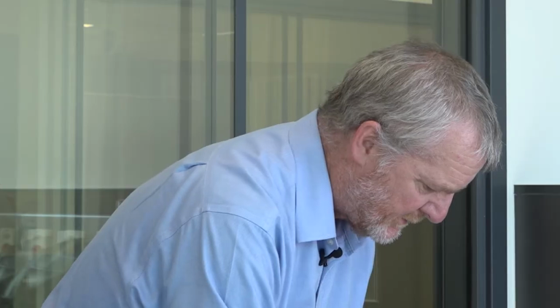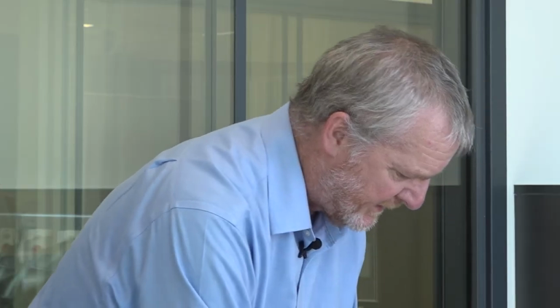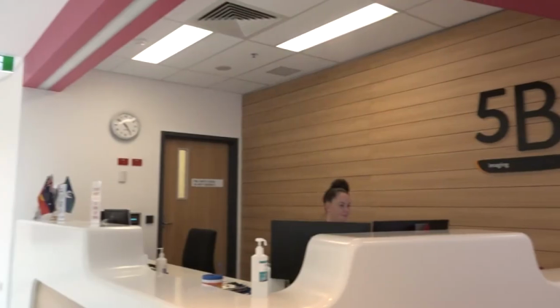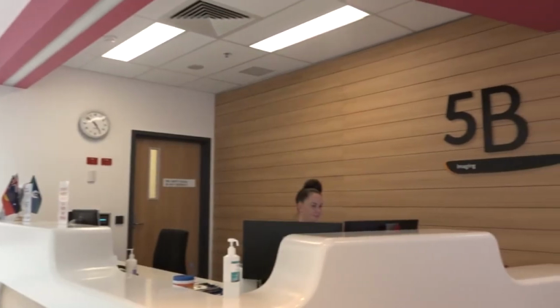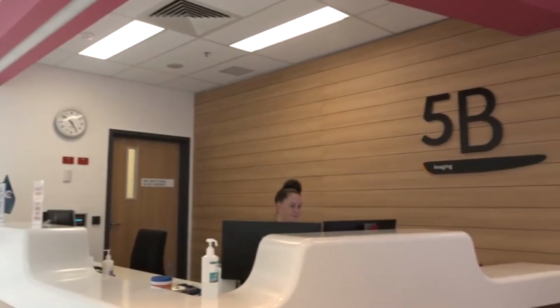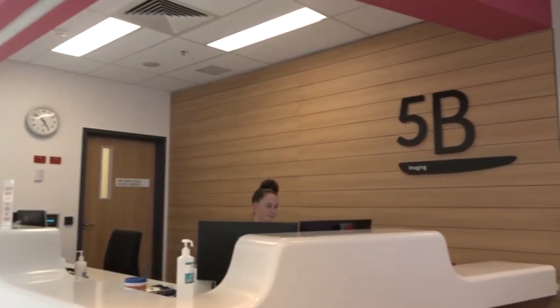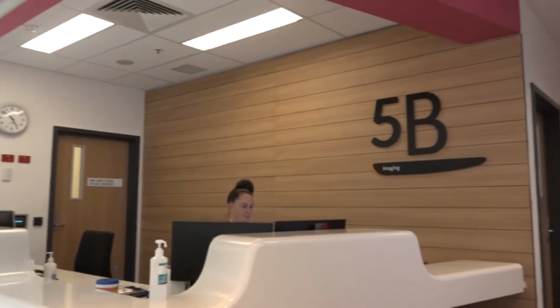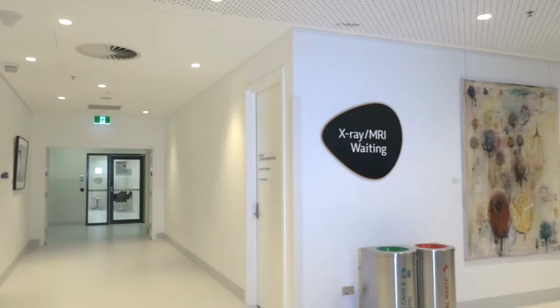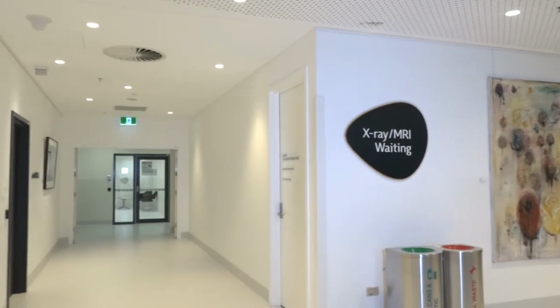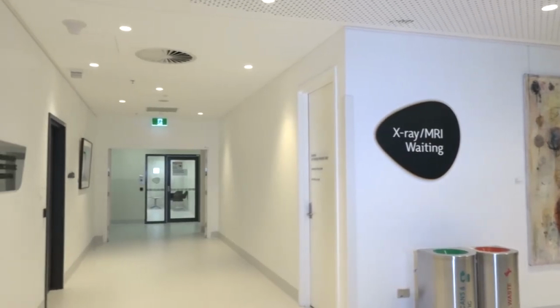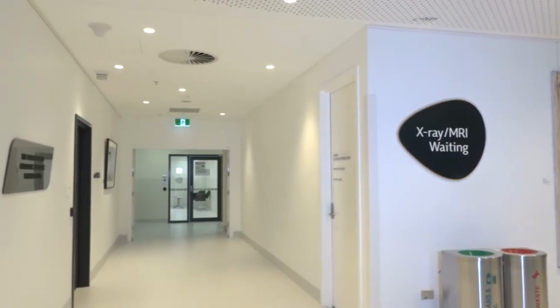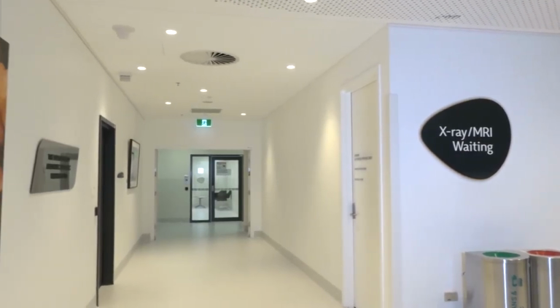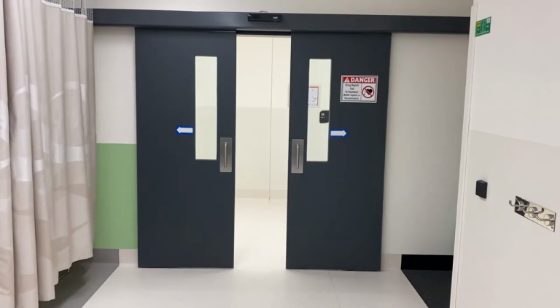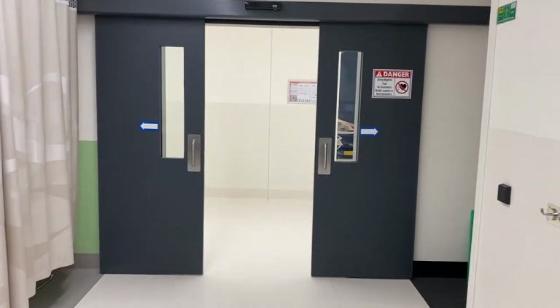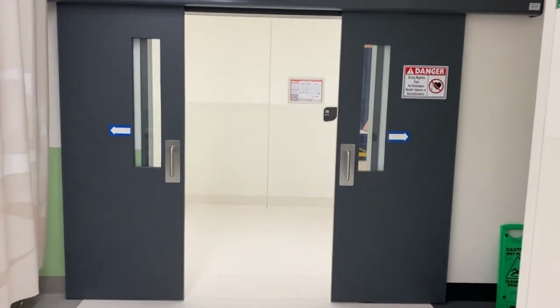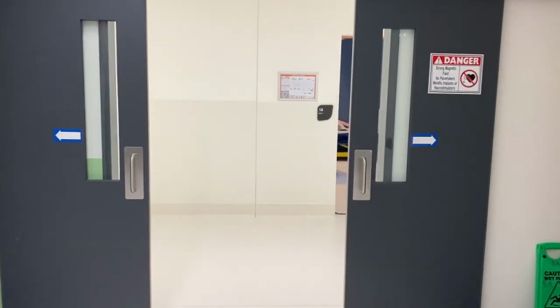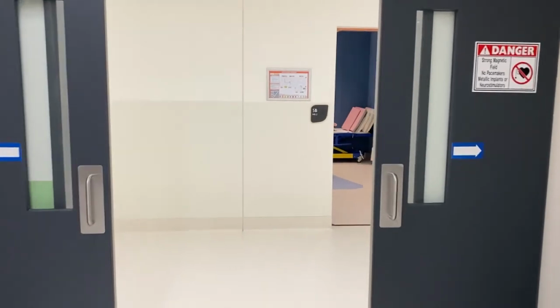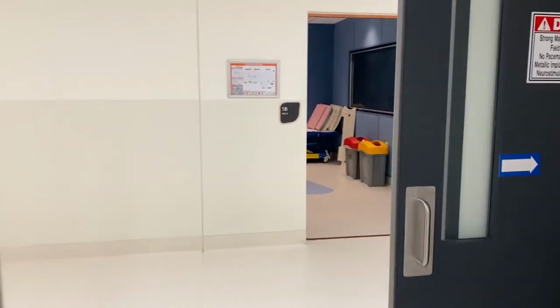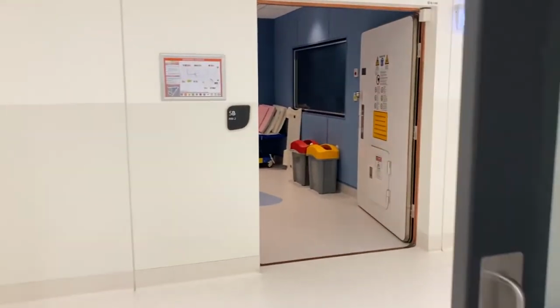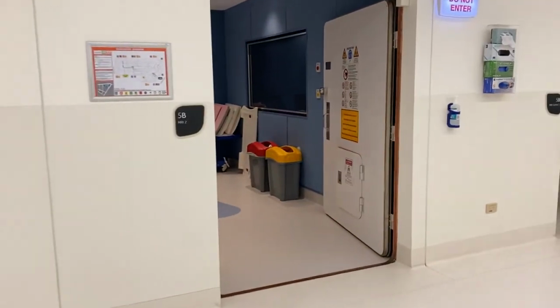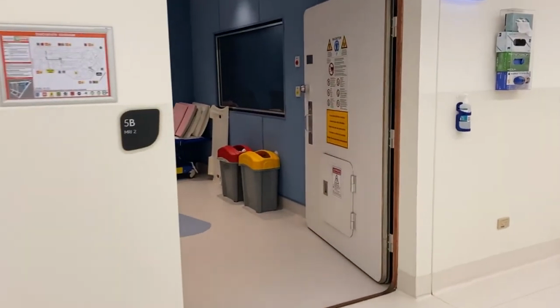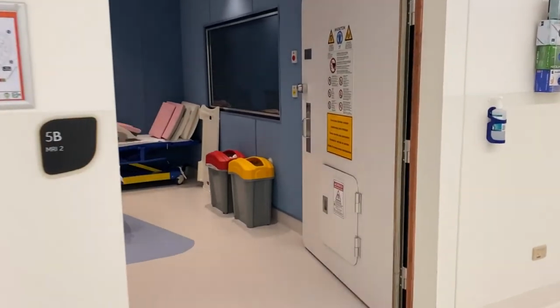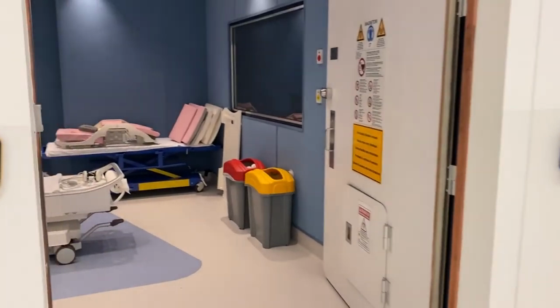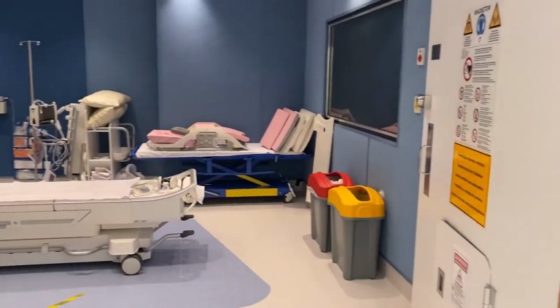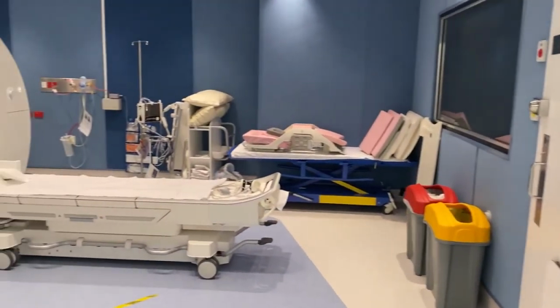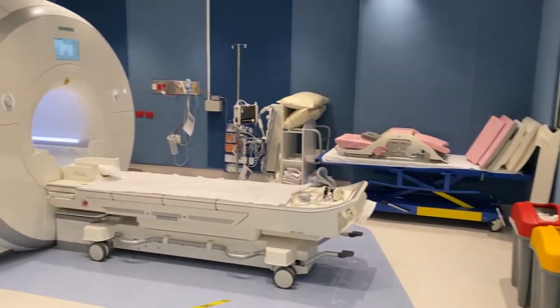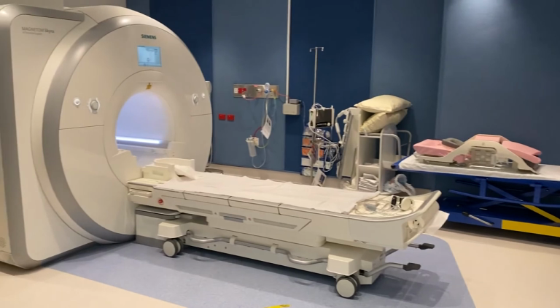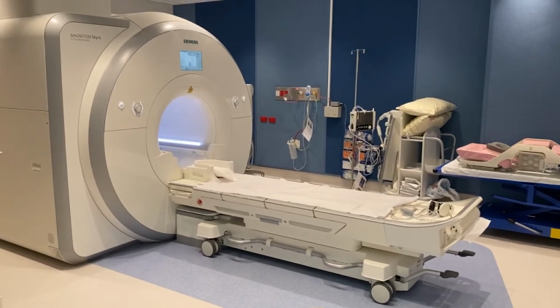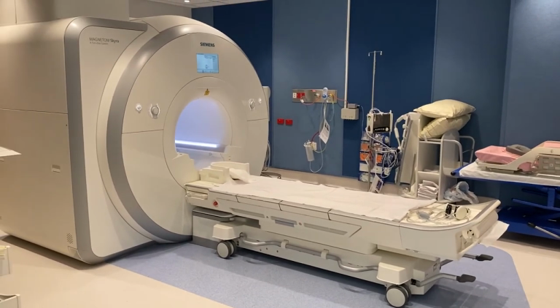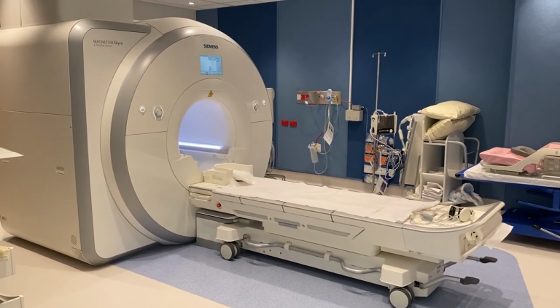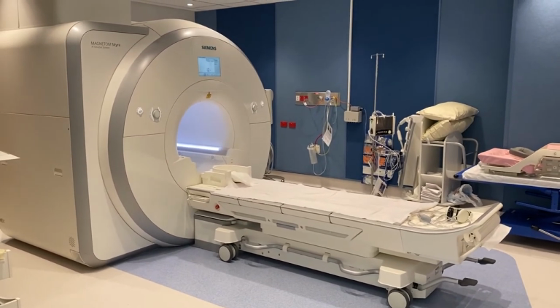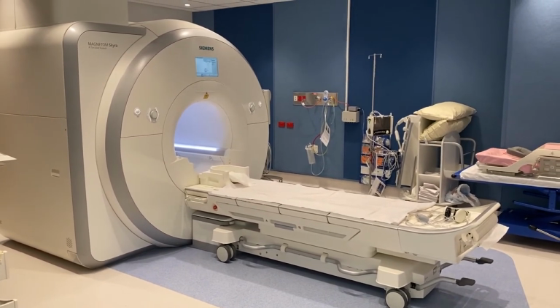And you're ready to go. Whilst you are in the scanner, it is important that you keep still. During the scan, you will hear some loud thumping noises, a bit like the whirring of a washing machine. These noises are normal. You will be given some earplugs and headphones so you can listen to music.